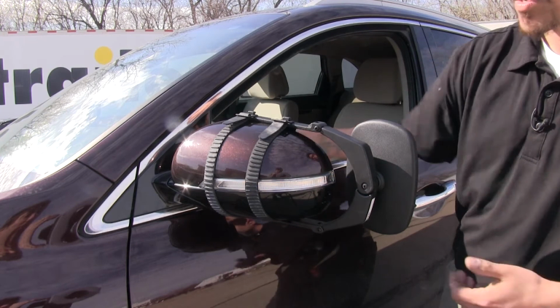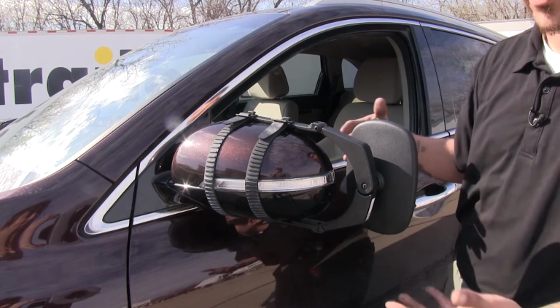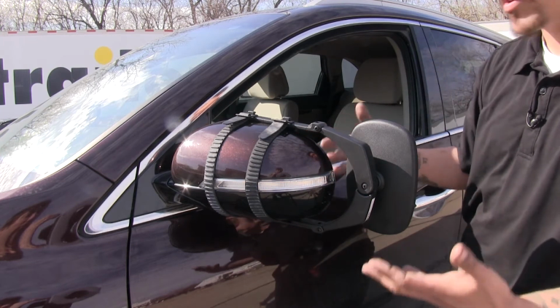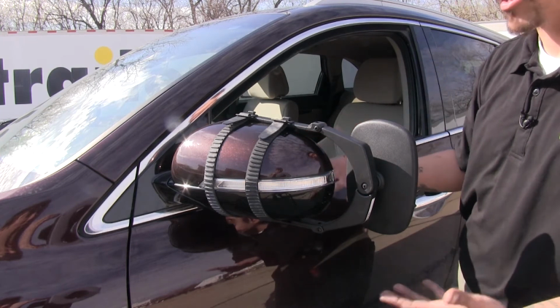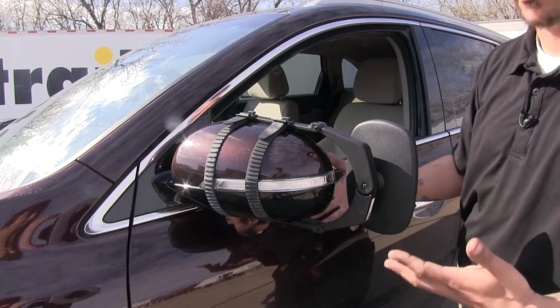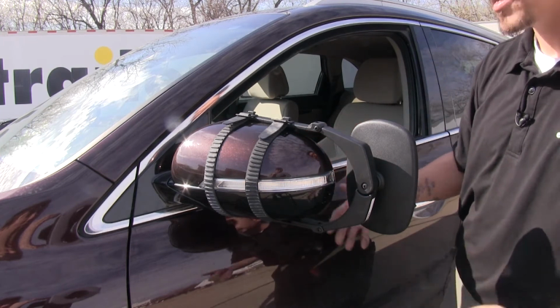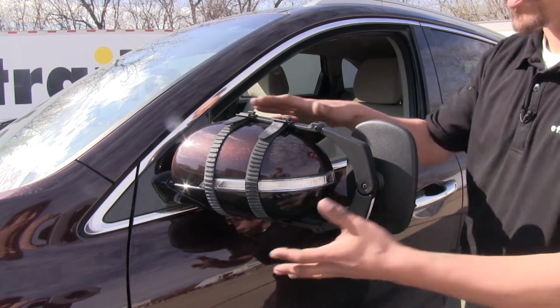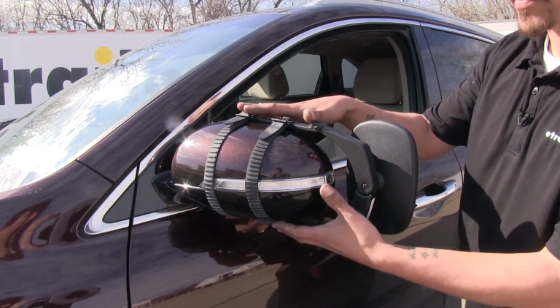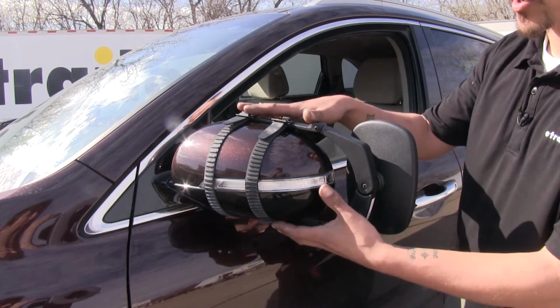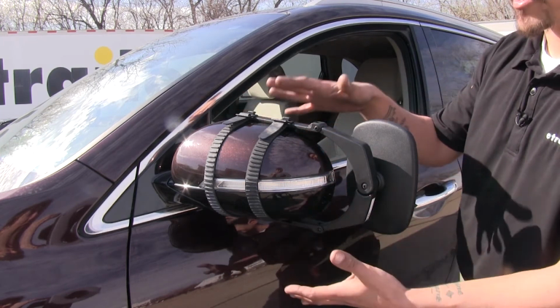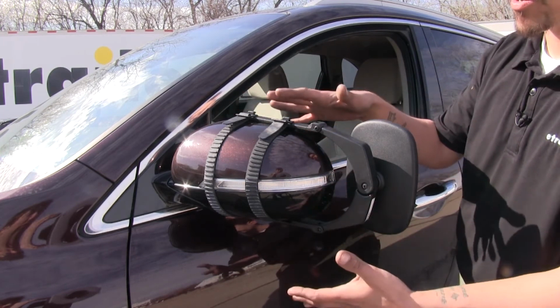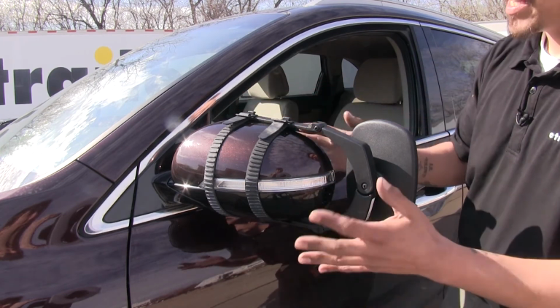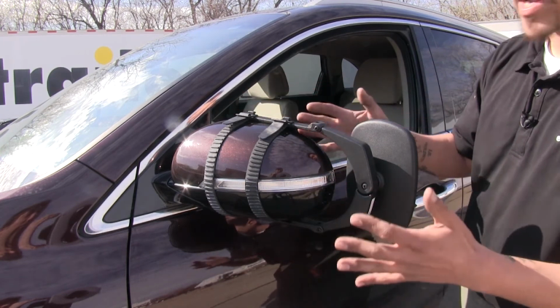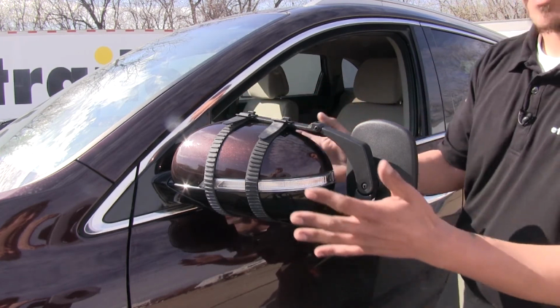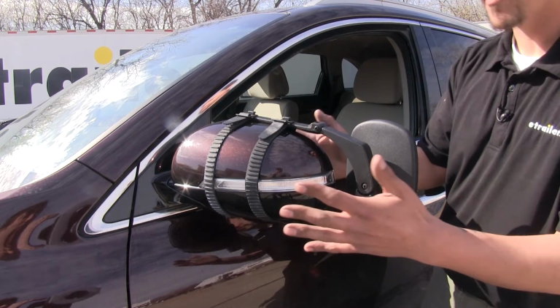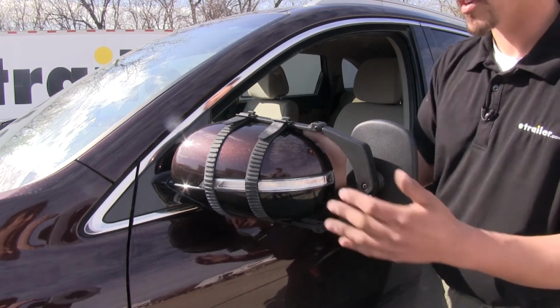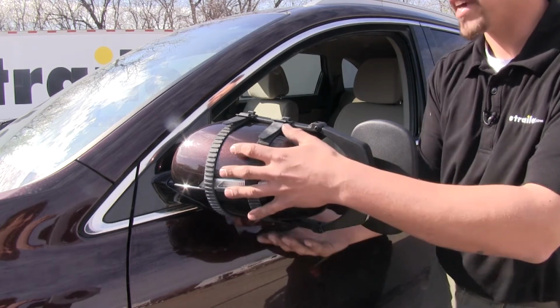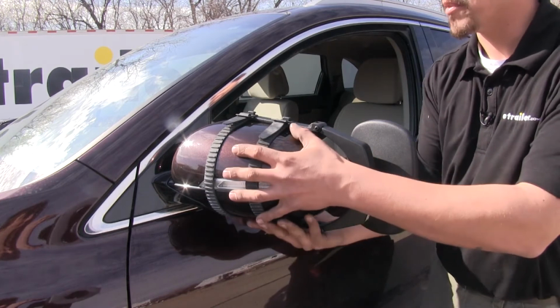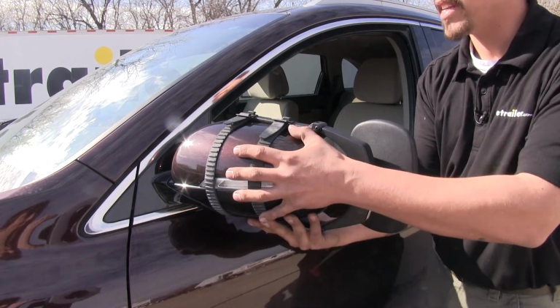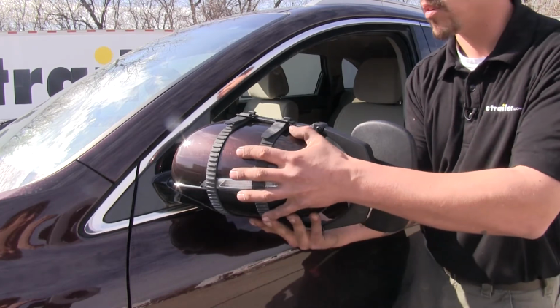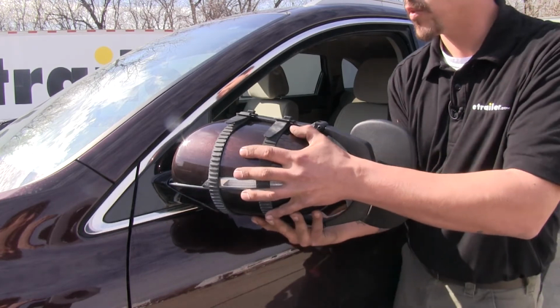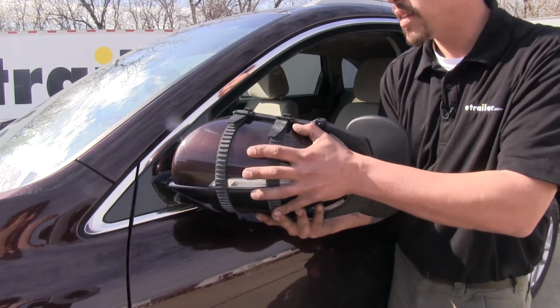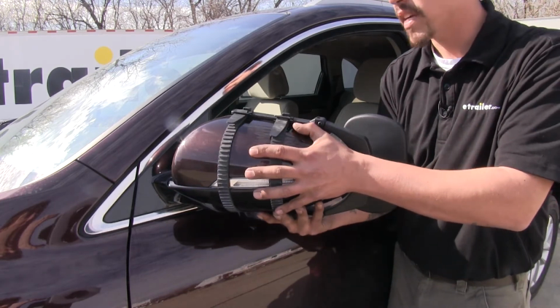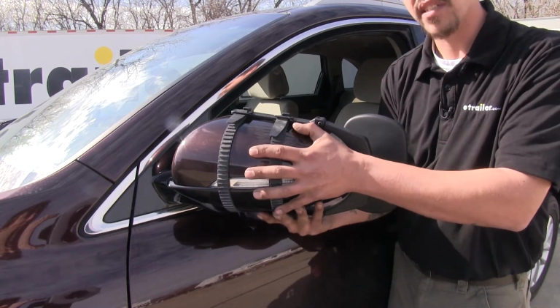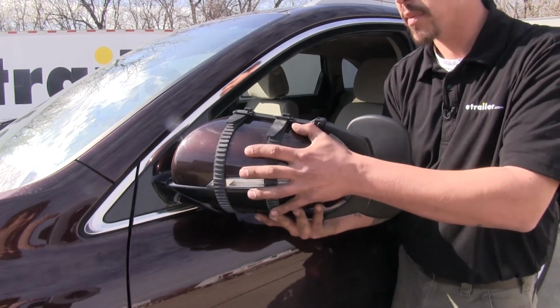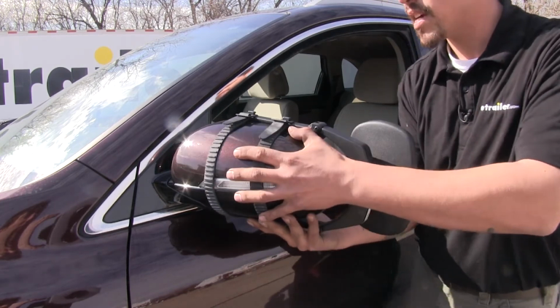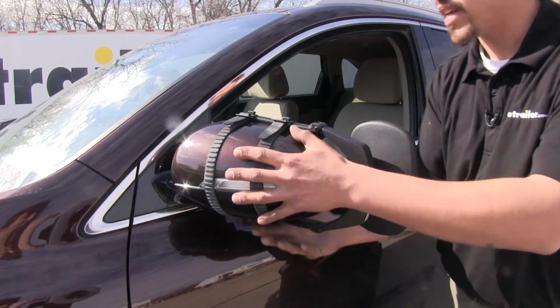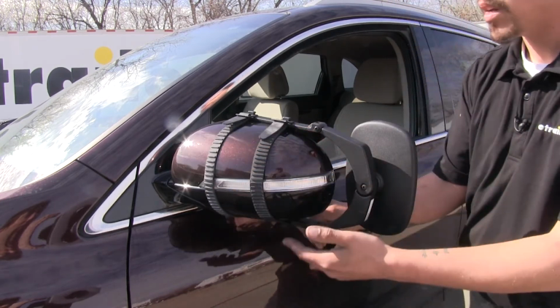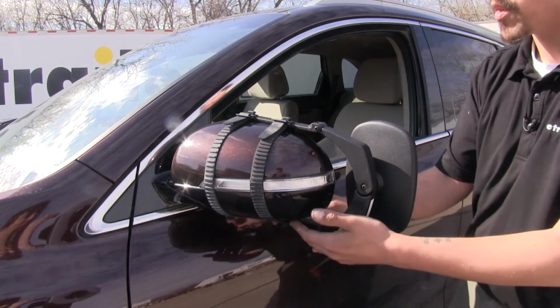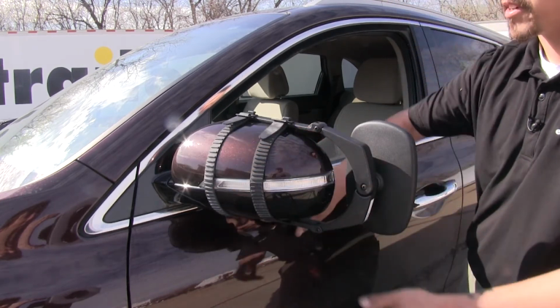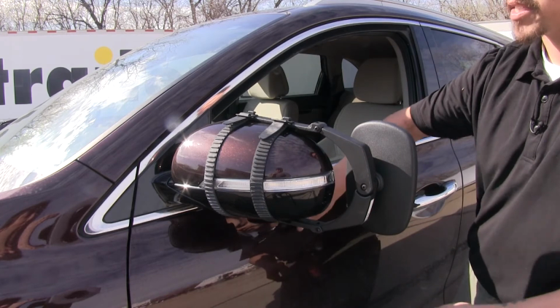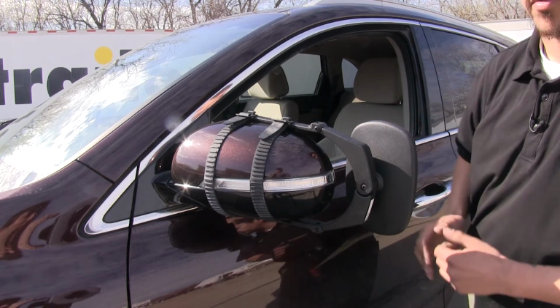The one thing we are going to lose if we leave our towing mirror on is we're not going to be able to fold our factory mirror in all the way, because it is going to make contact on the towing mirror against the door.